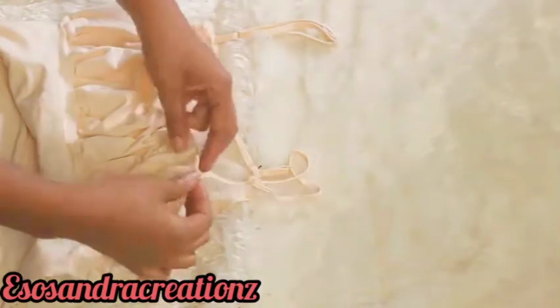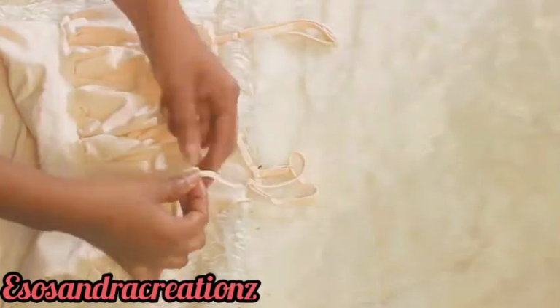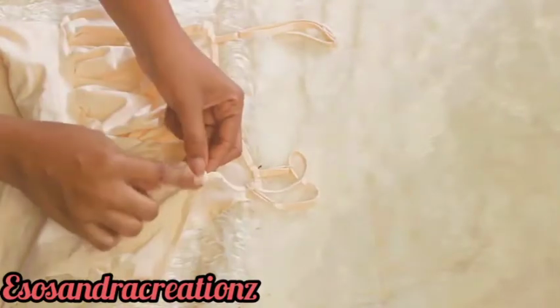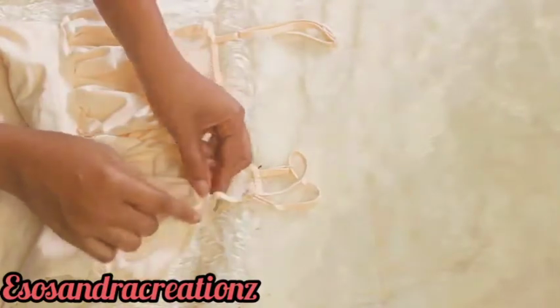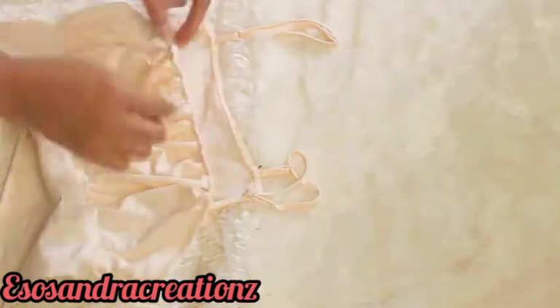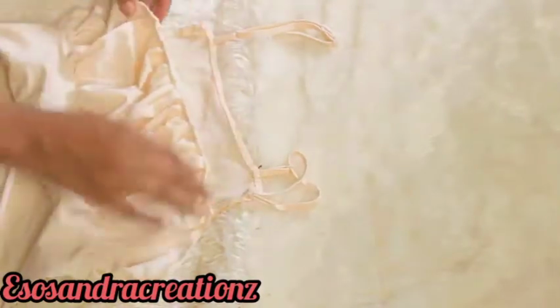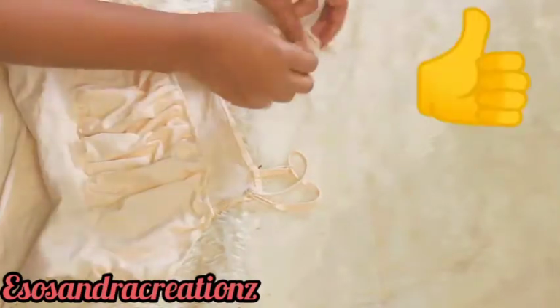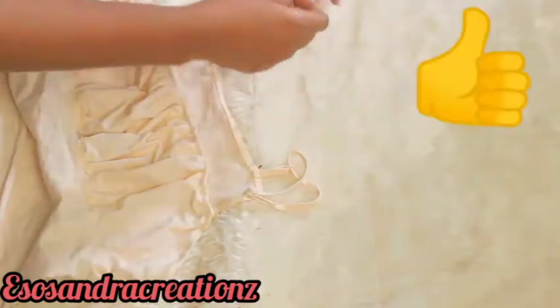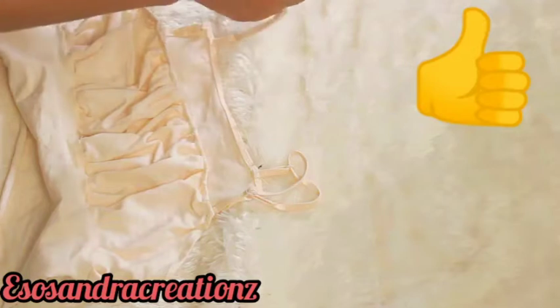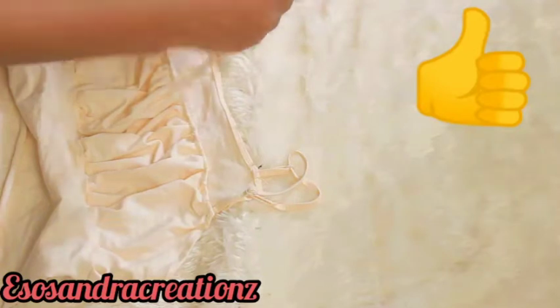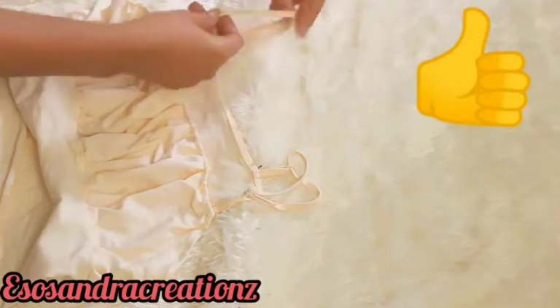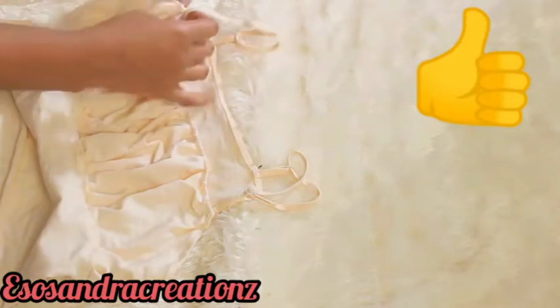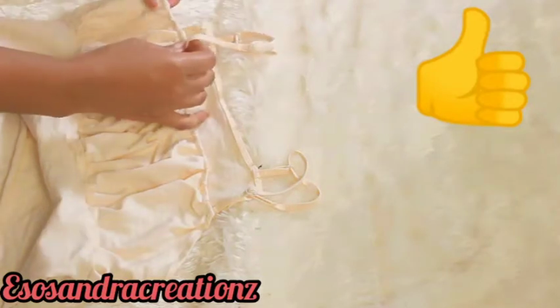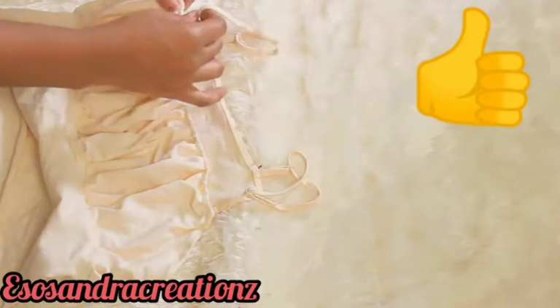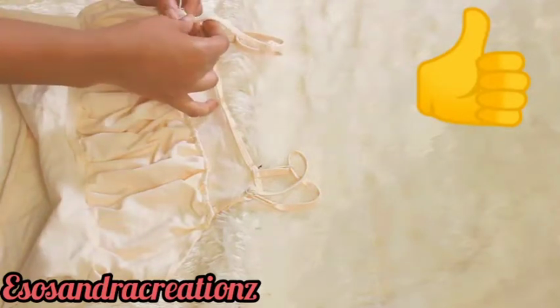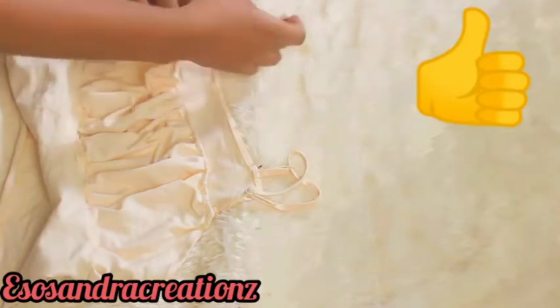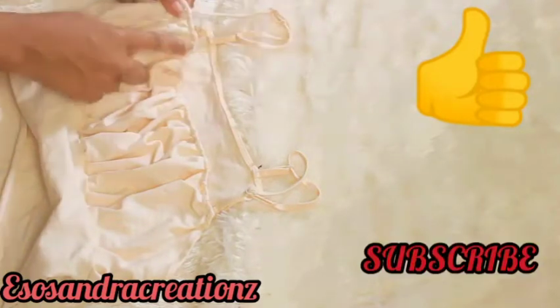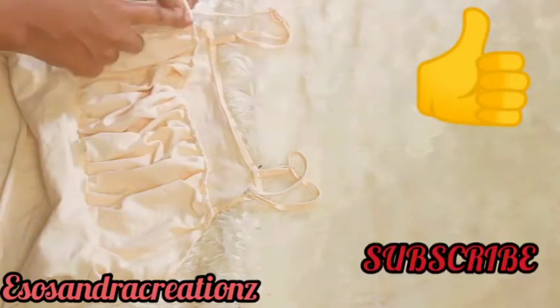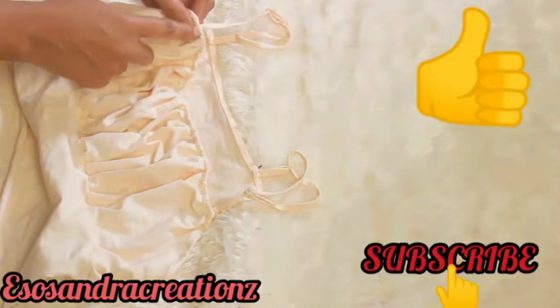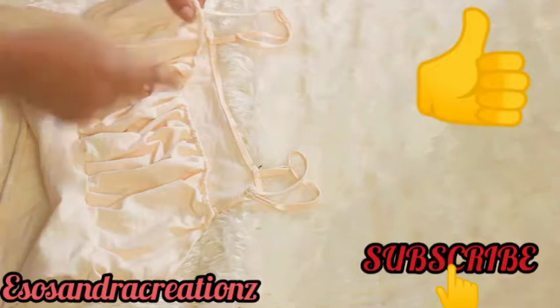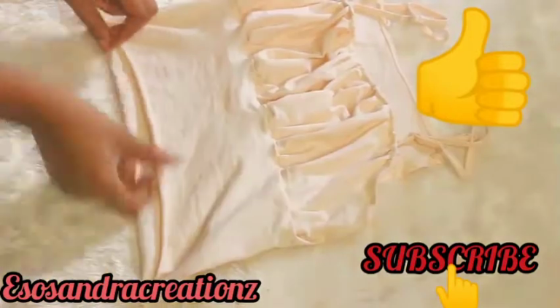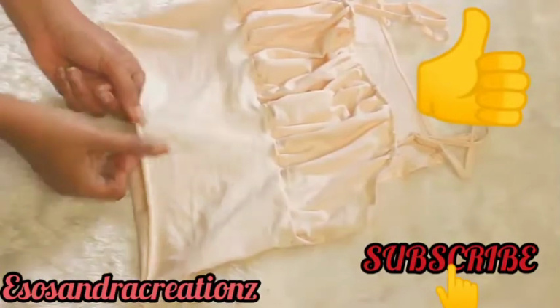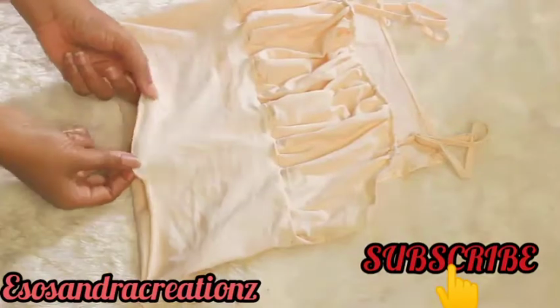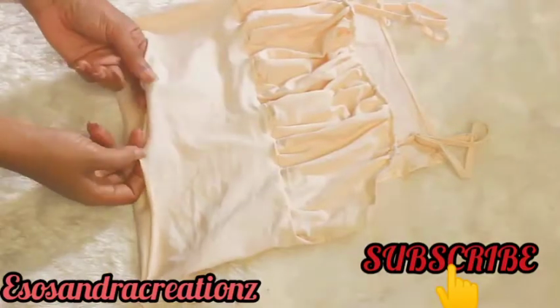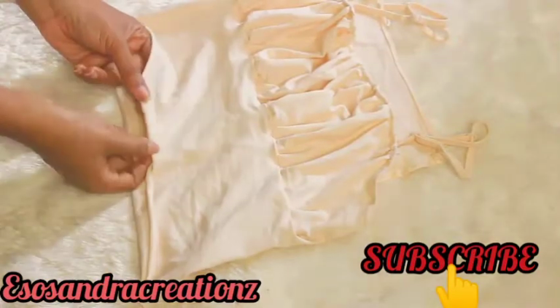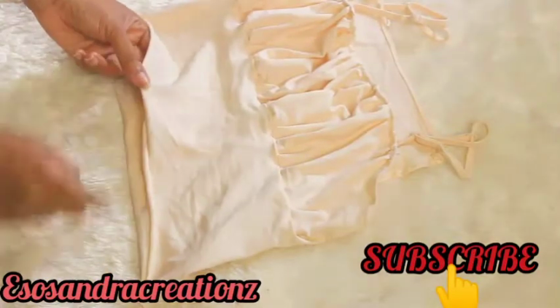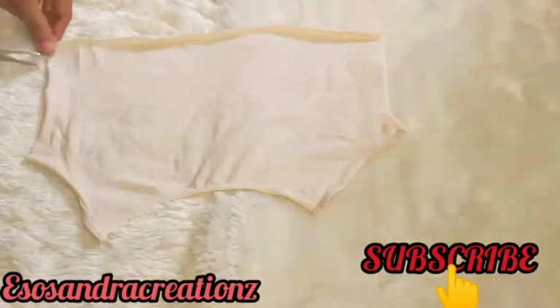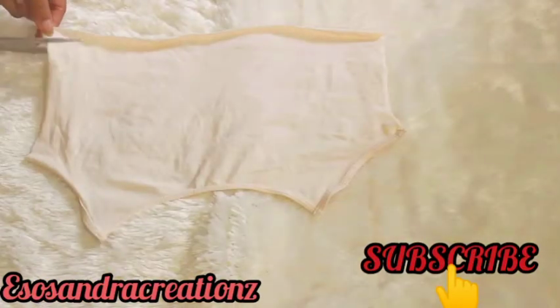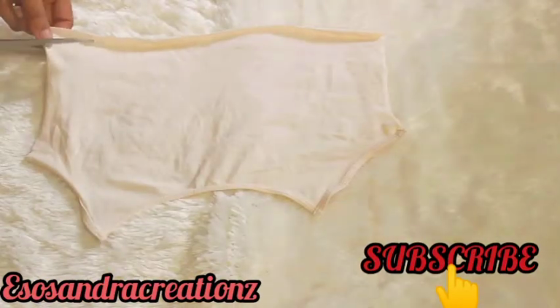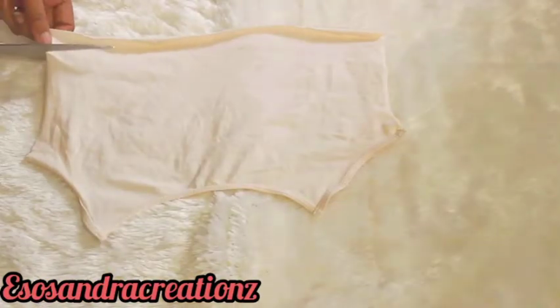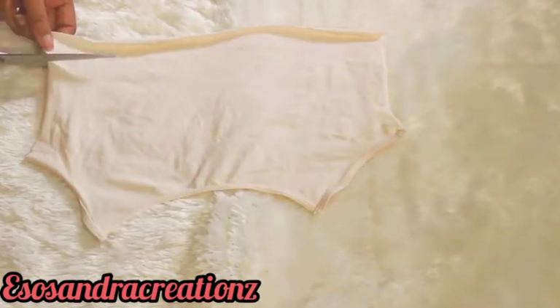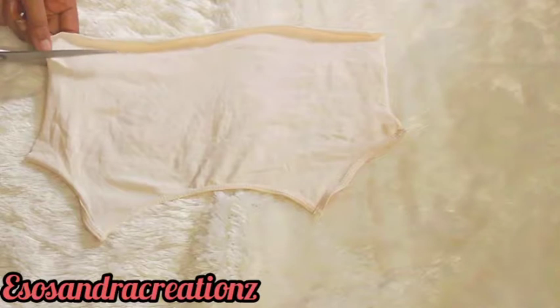If you're enjoying this video please give it a thumbs up right now before you forget, and subscribe to my channel down below. Then I fold in the down parts.